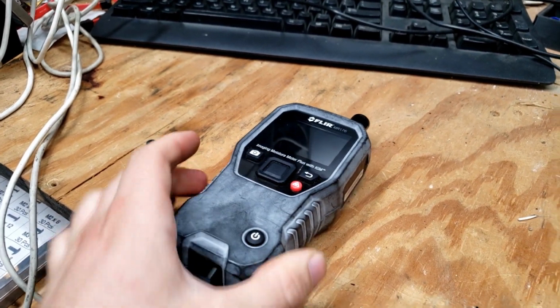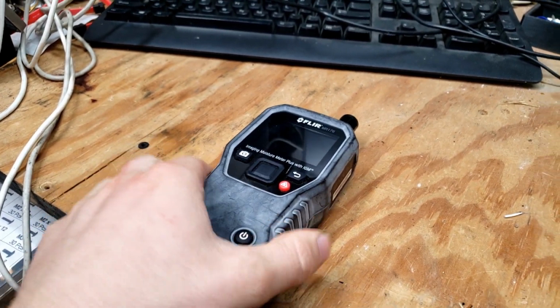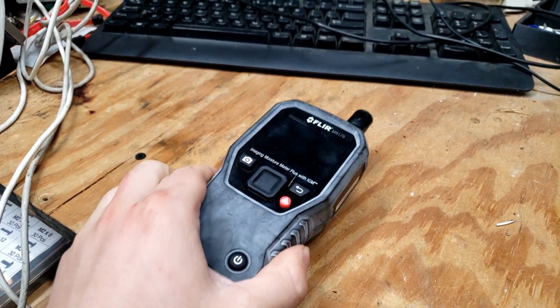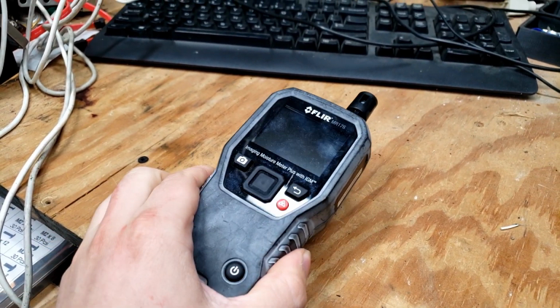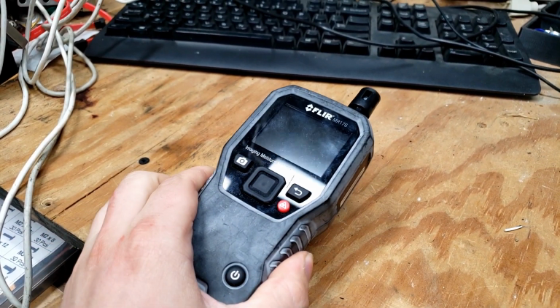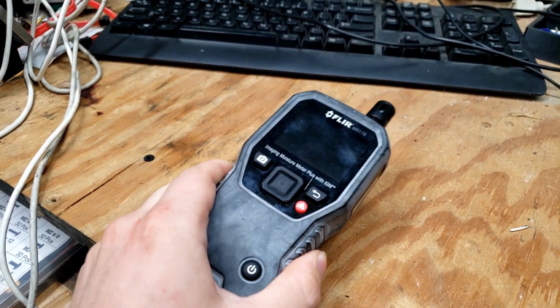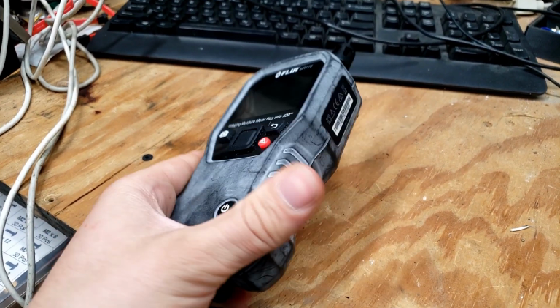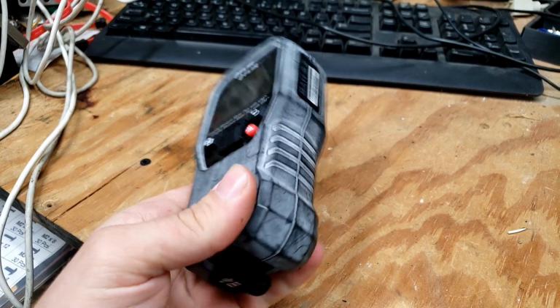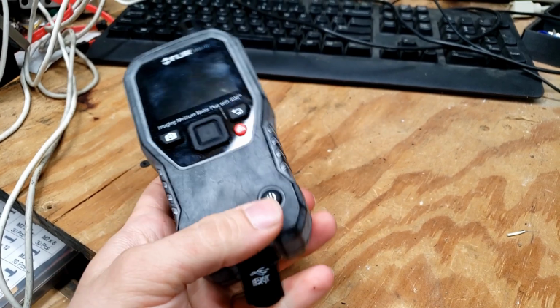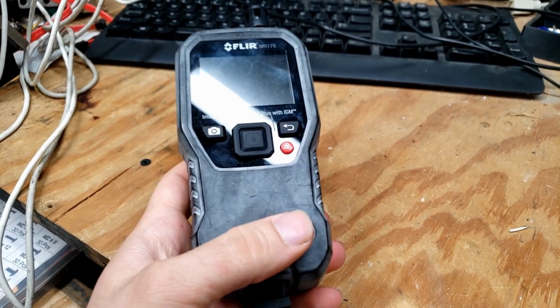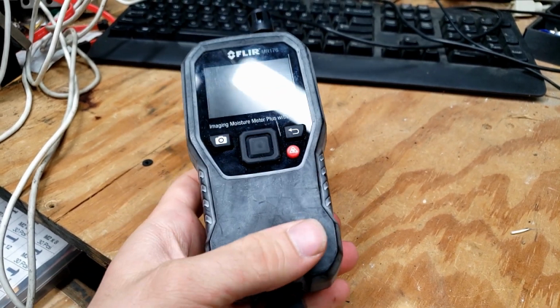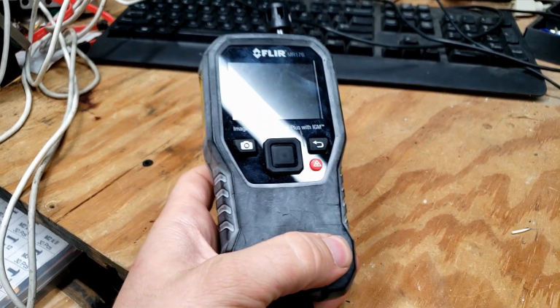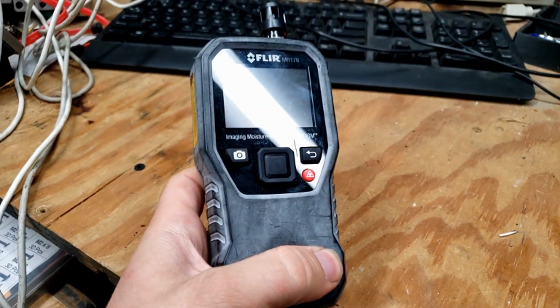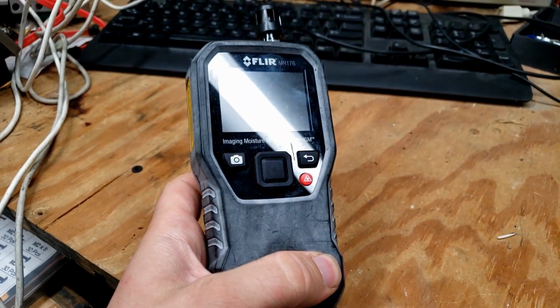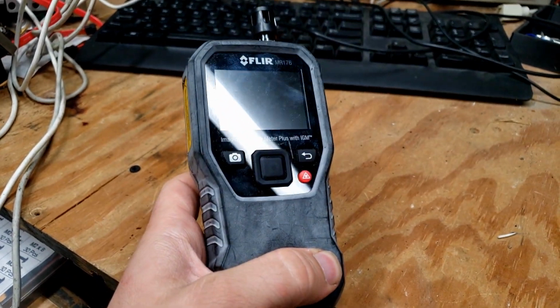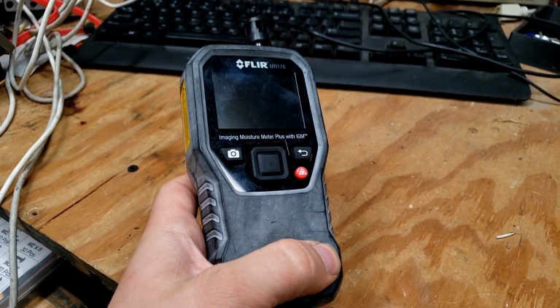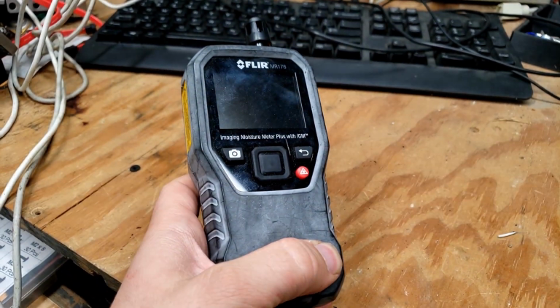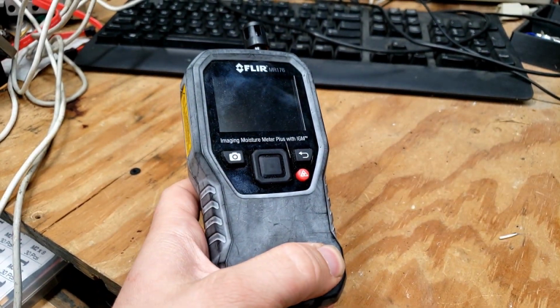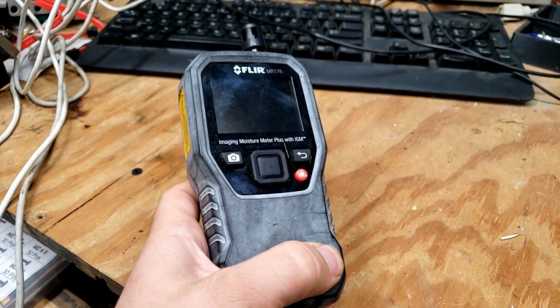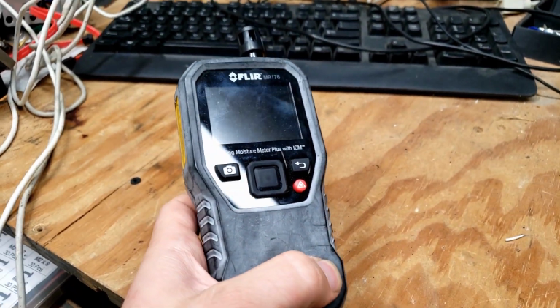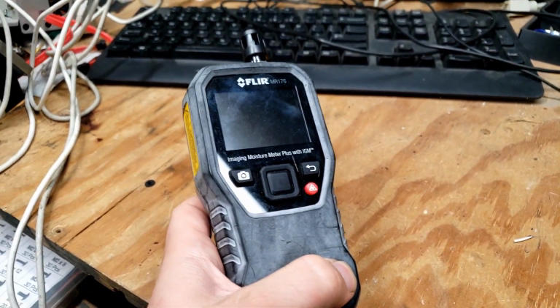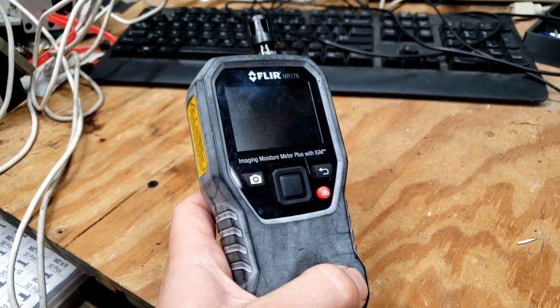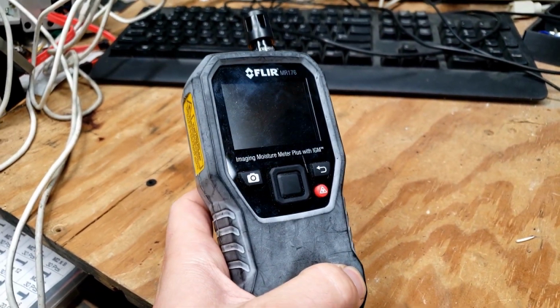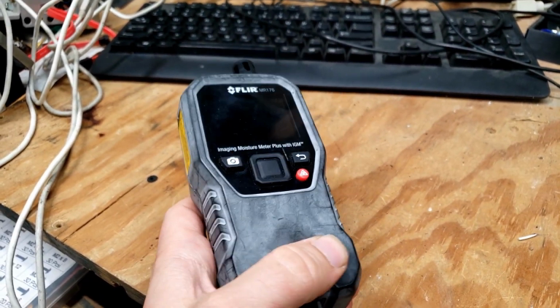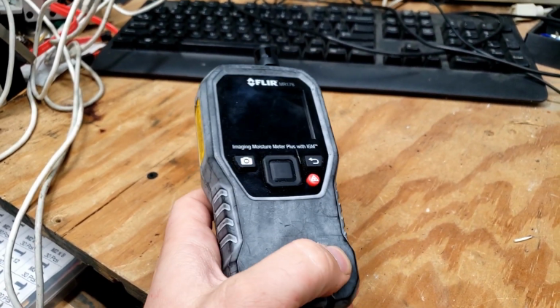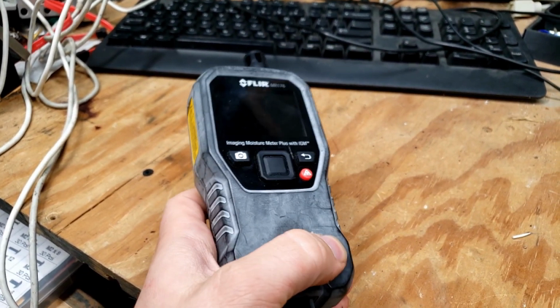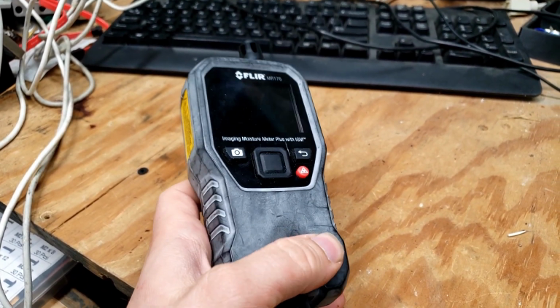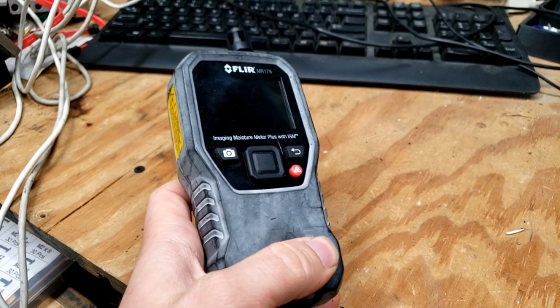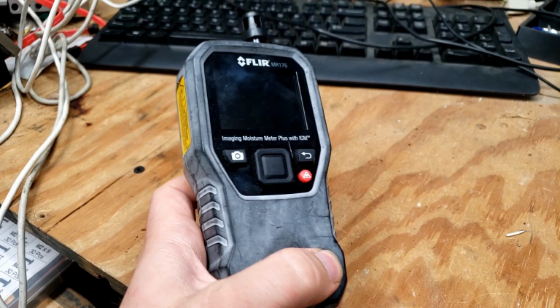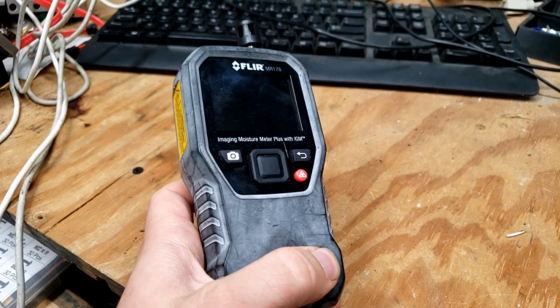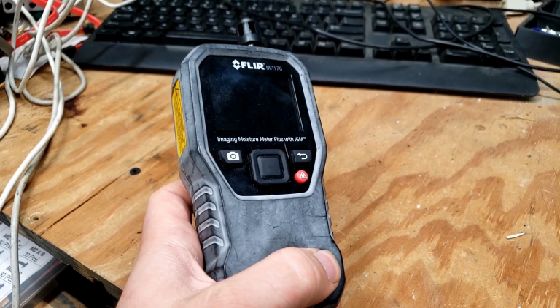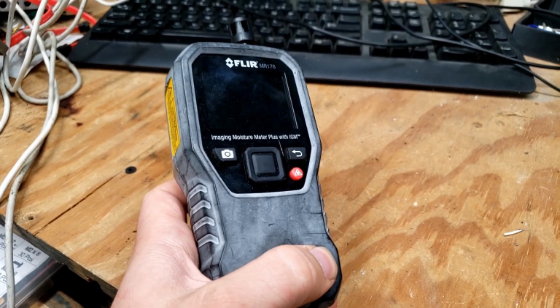Let's see if we can get this thing apart and repair it in this video. As you can see, it unfortunately does not turn on. I'm hoping that's because the battery is dead, but if it's not, that'll also kind of suck.